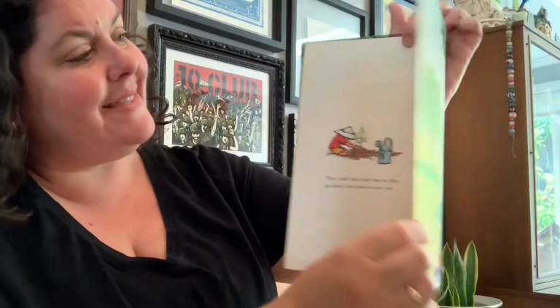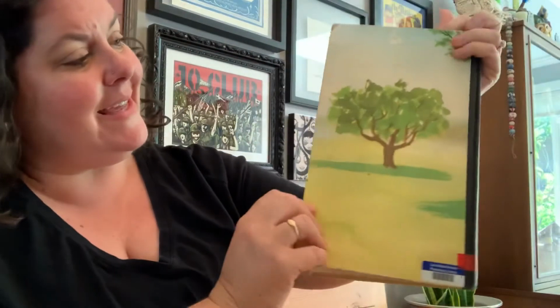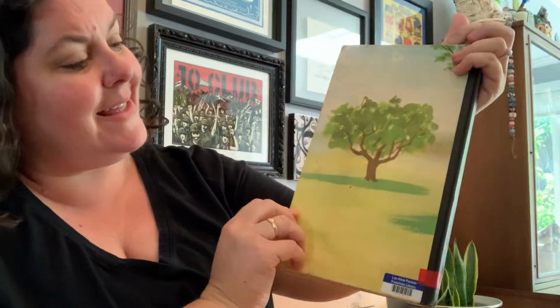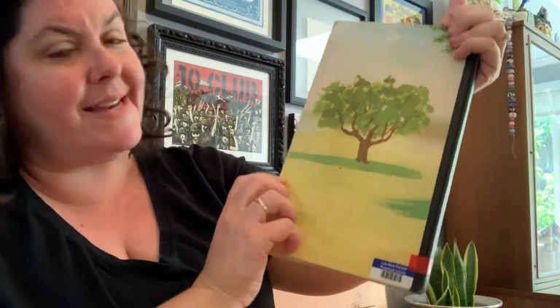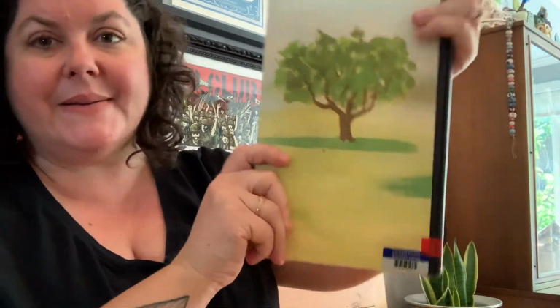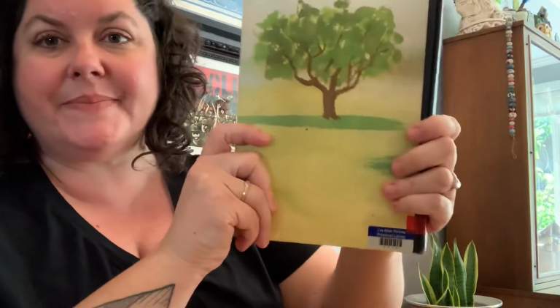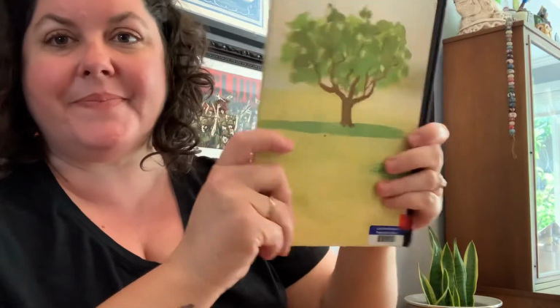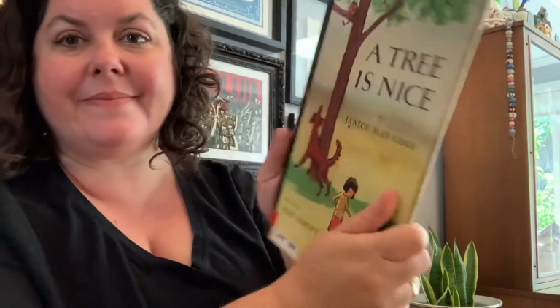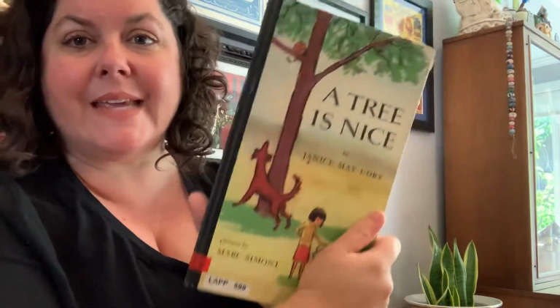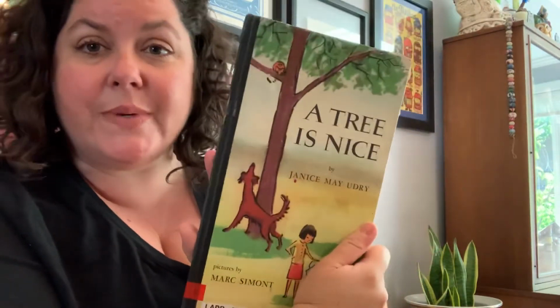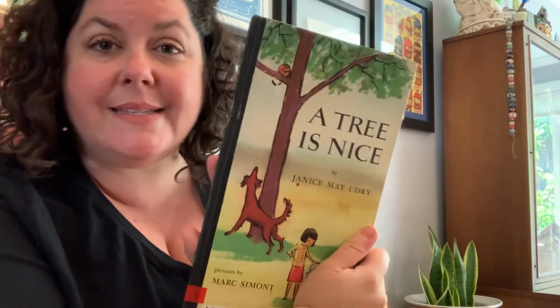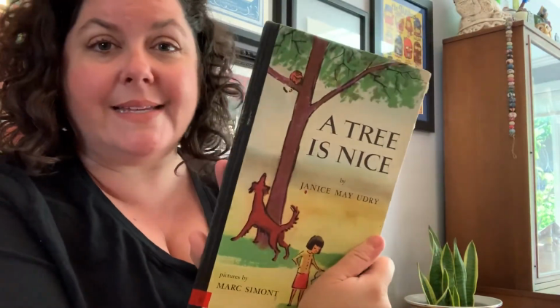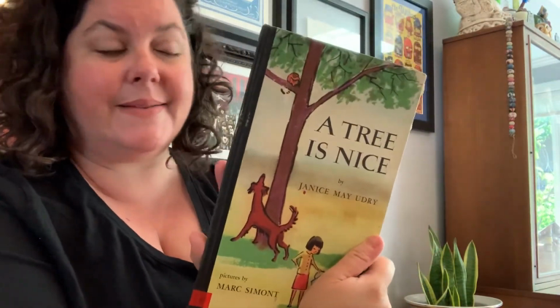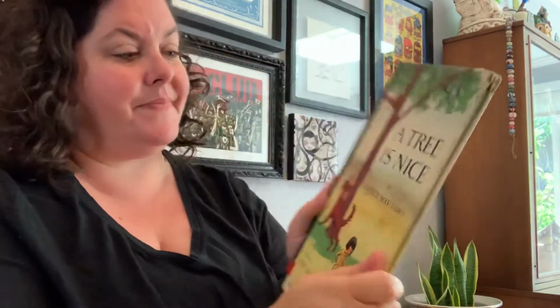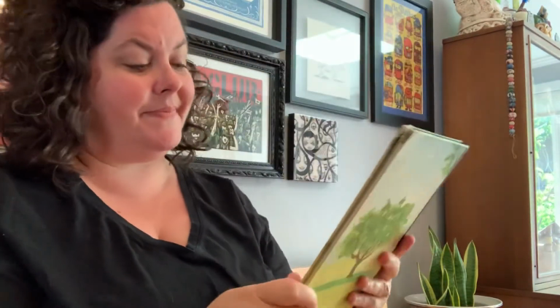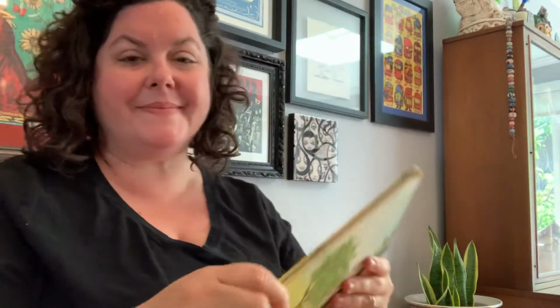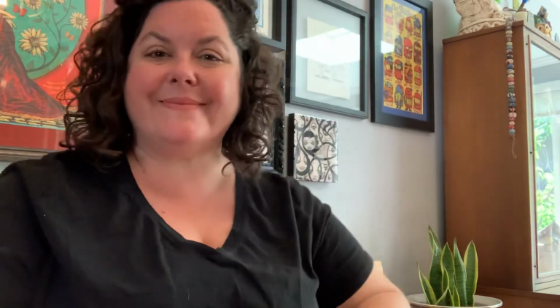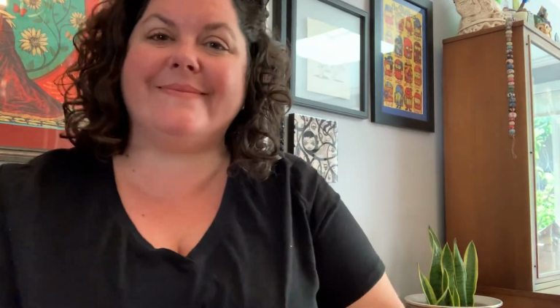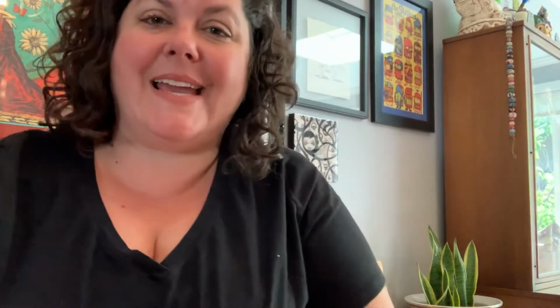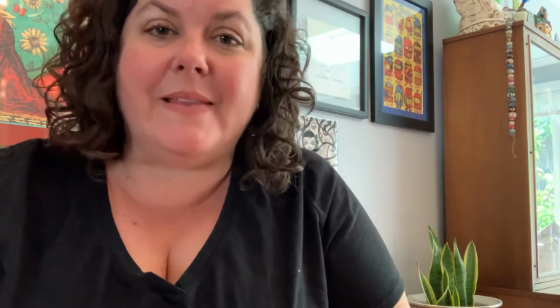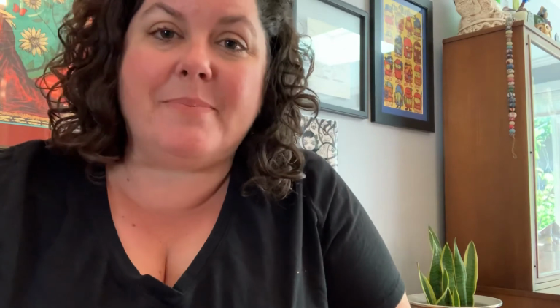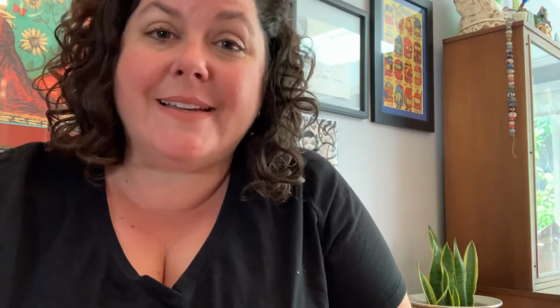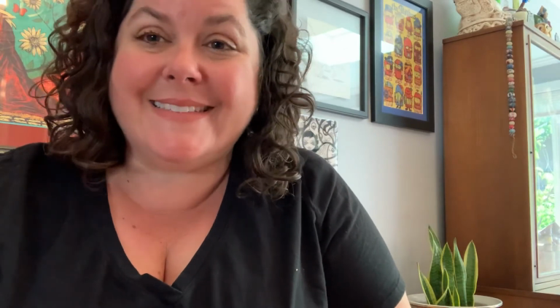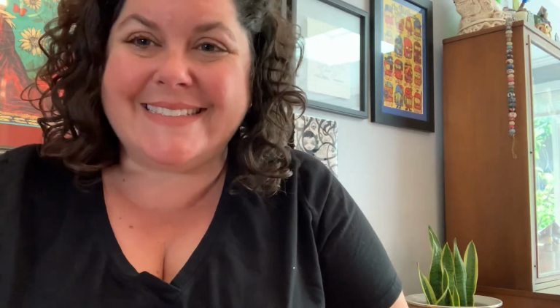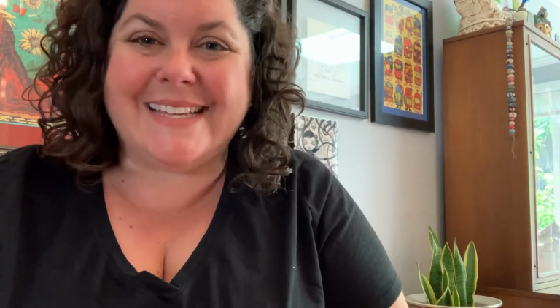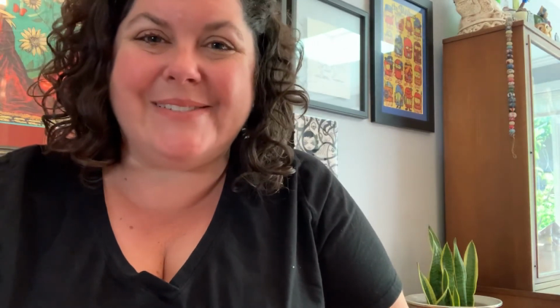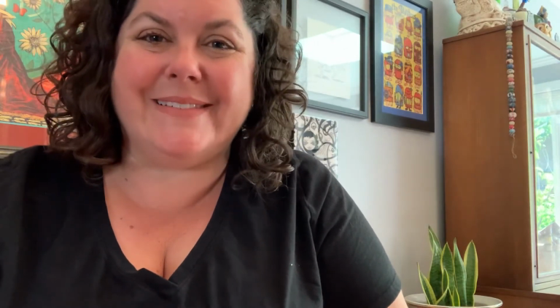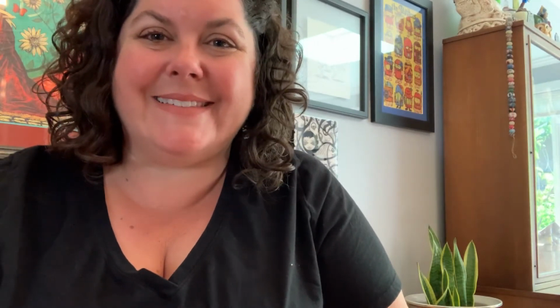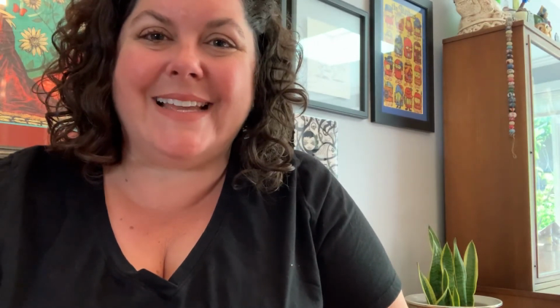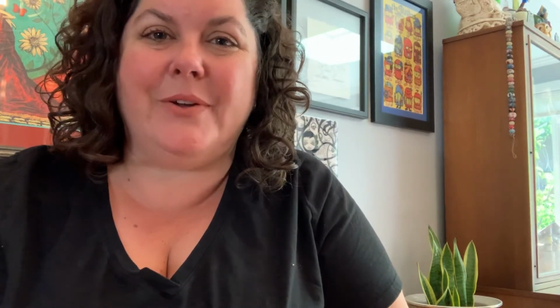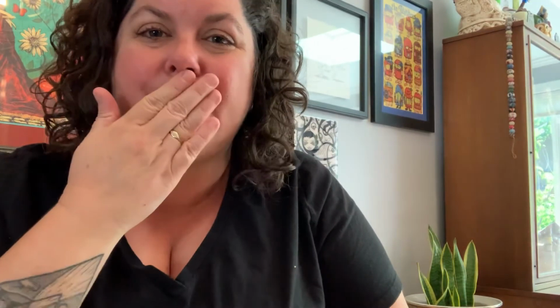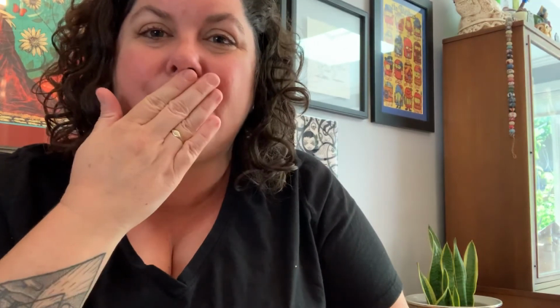The end. A tree is nice. I hope you liked that book. I'll see you soon. I love you!